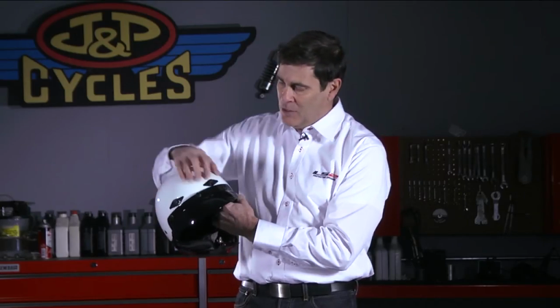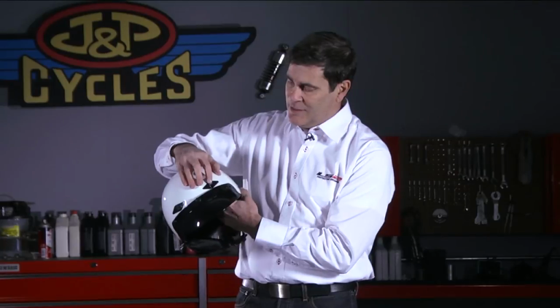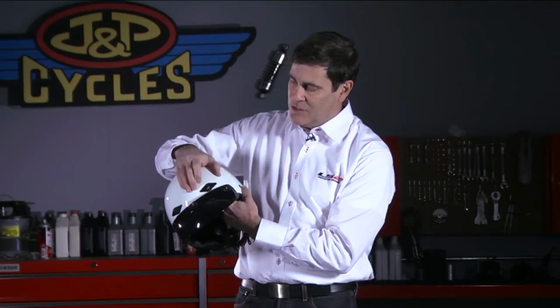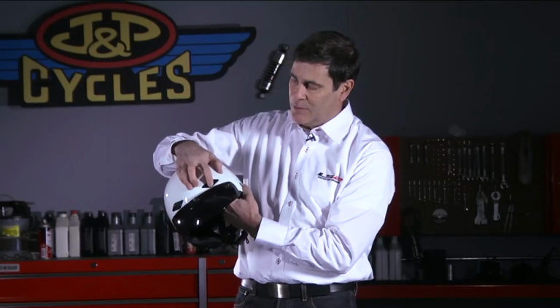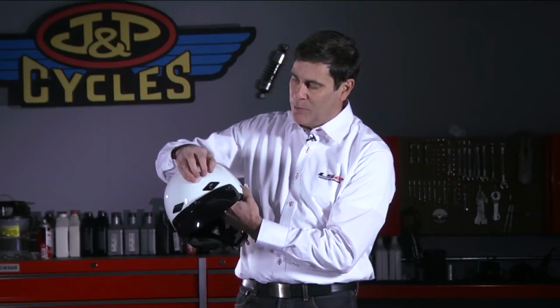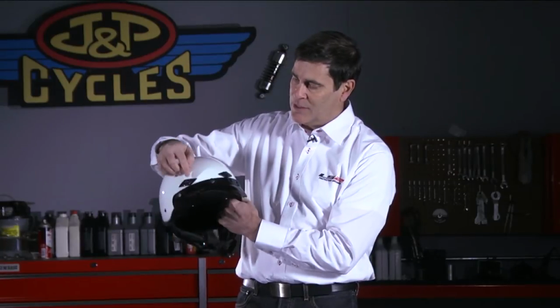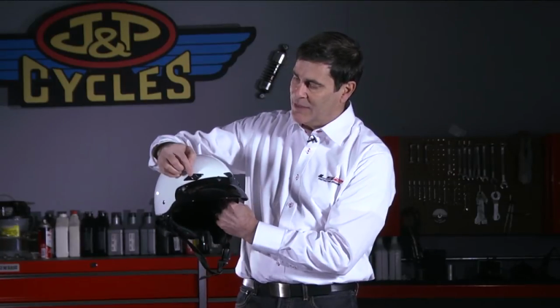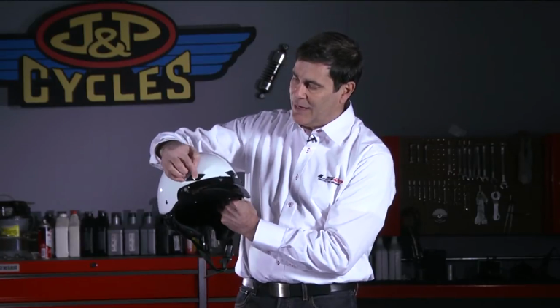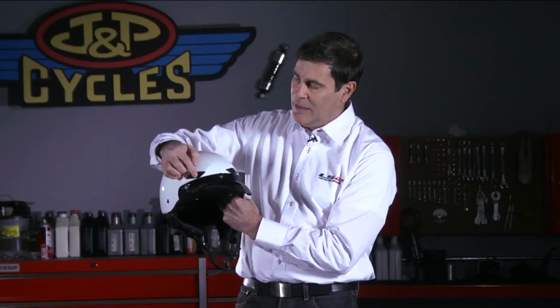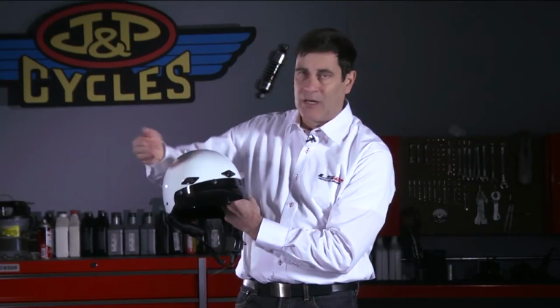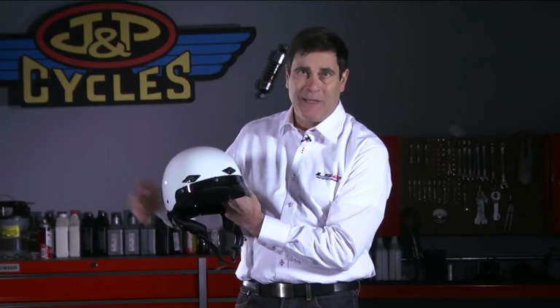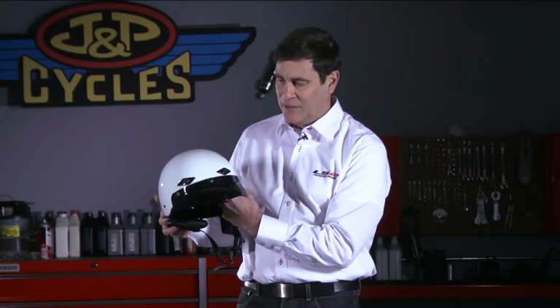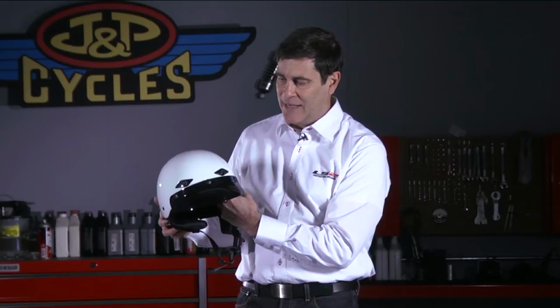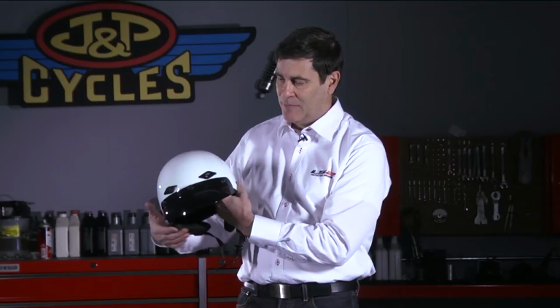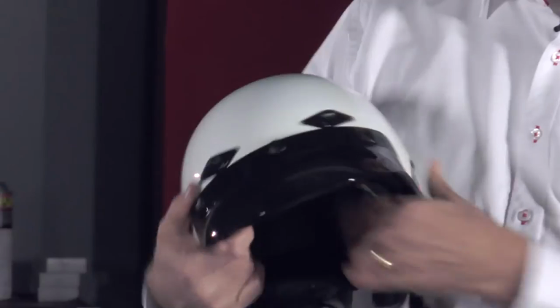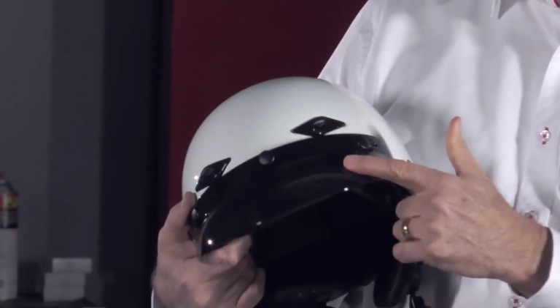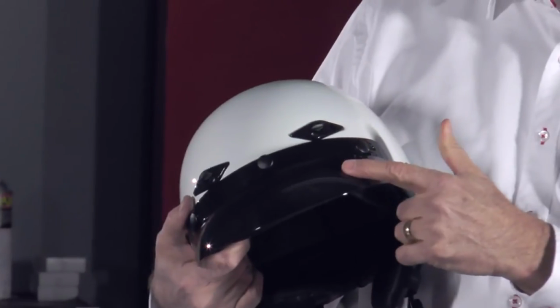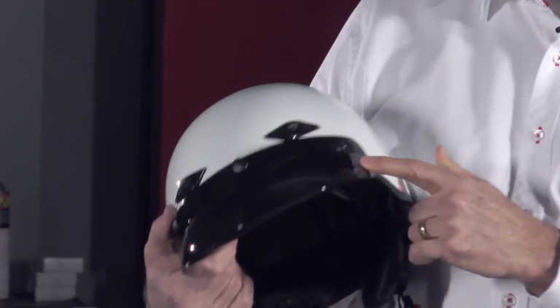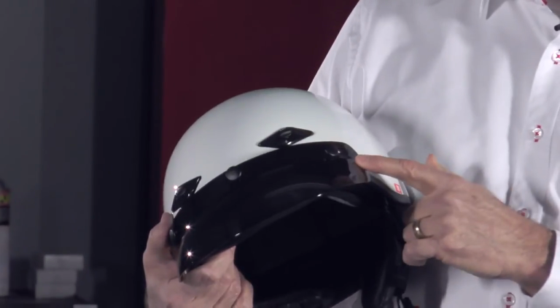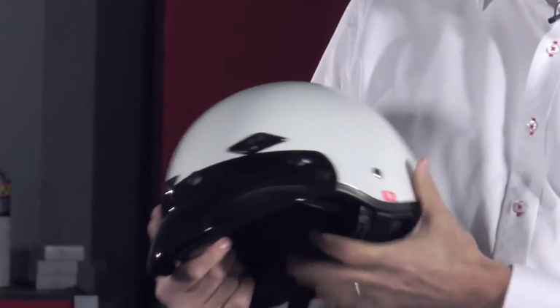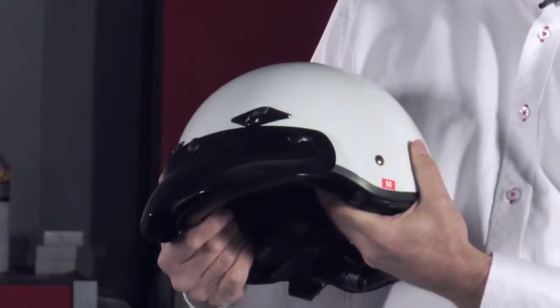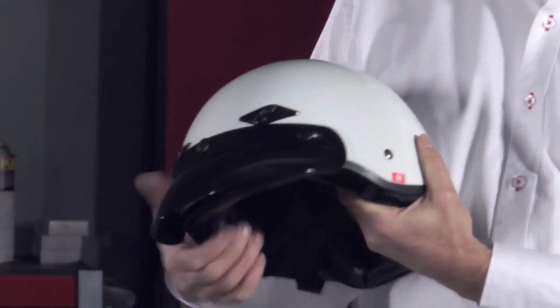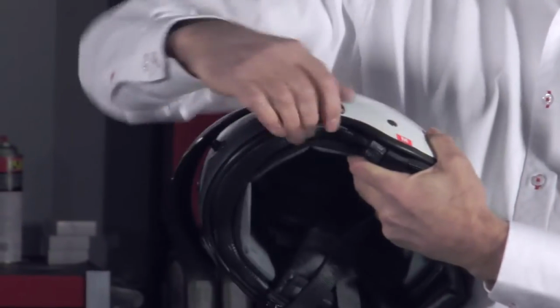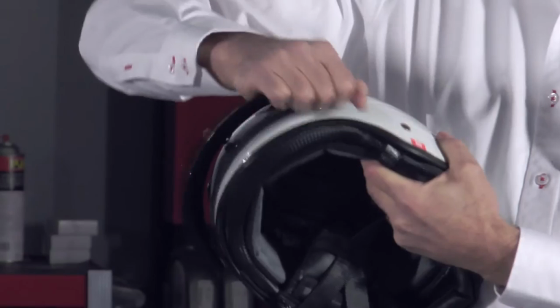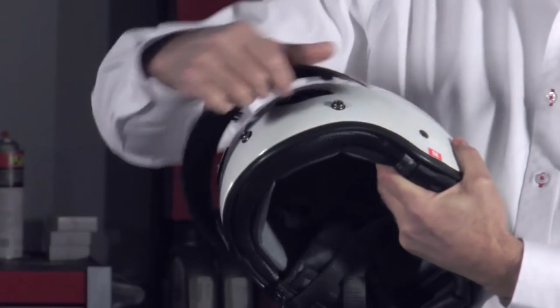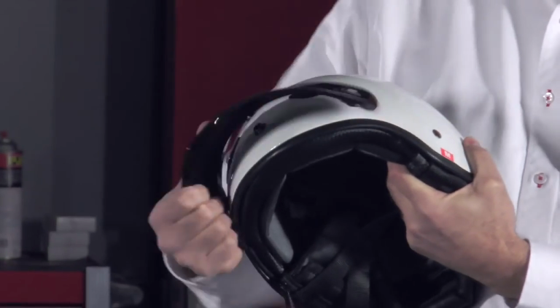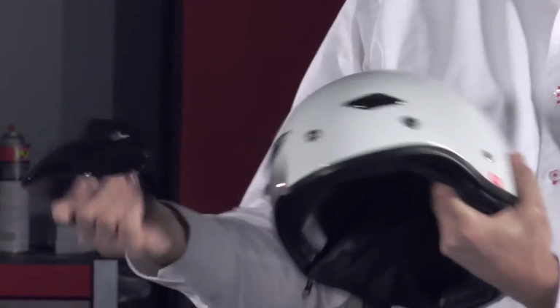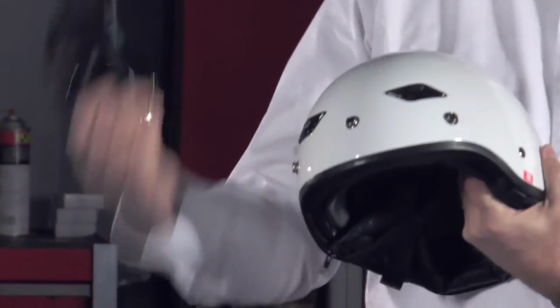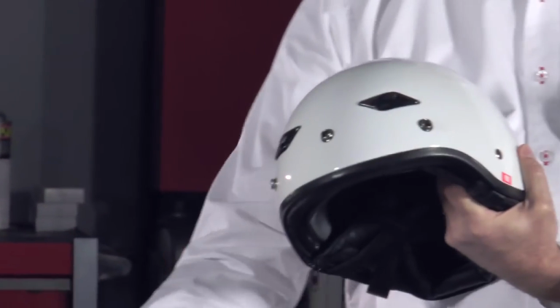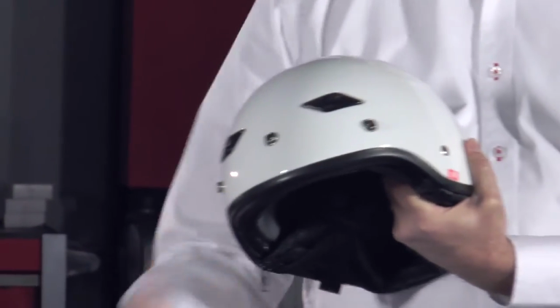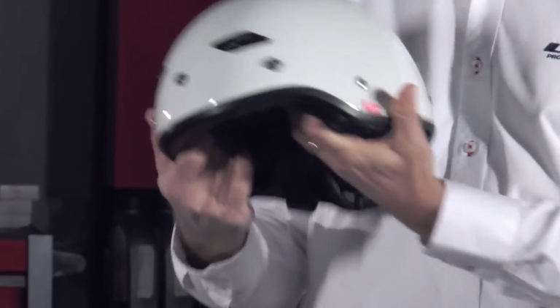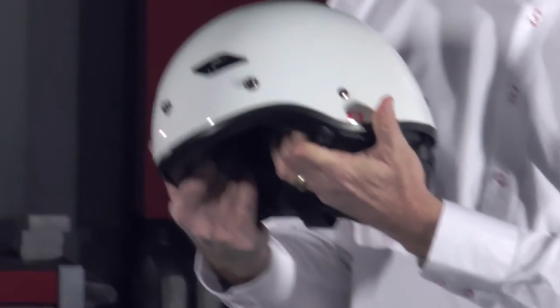You can see that there are adjustable top ports above the eyebrow, and you can operate them even with a gloved hand. It's got a removable peak so that you can block the sun, but you can pop it off if you want to — get it out of your way if you prefer that look.